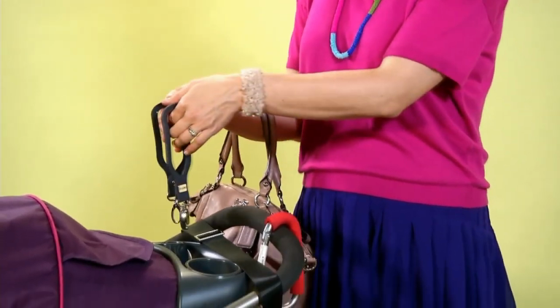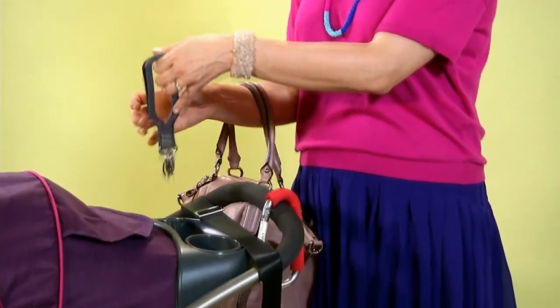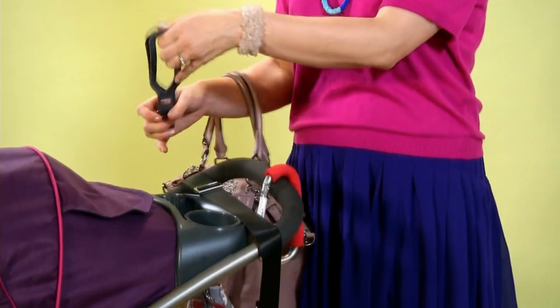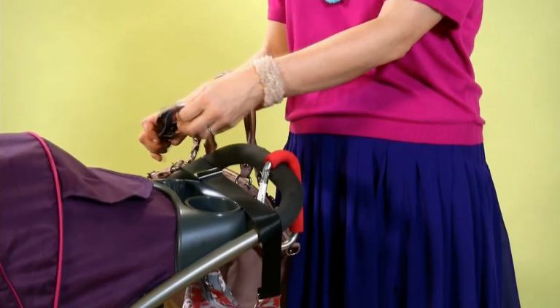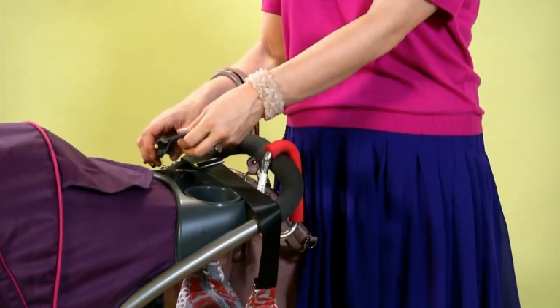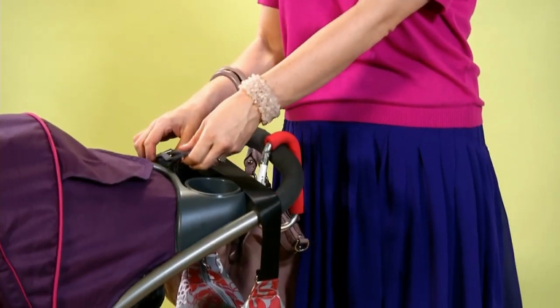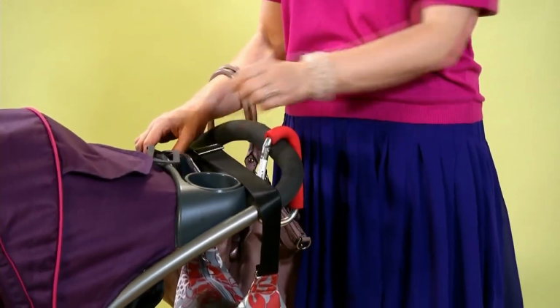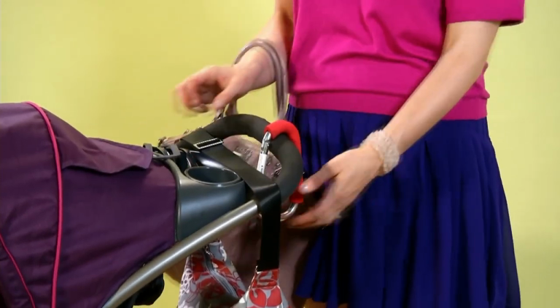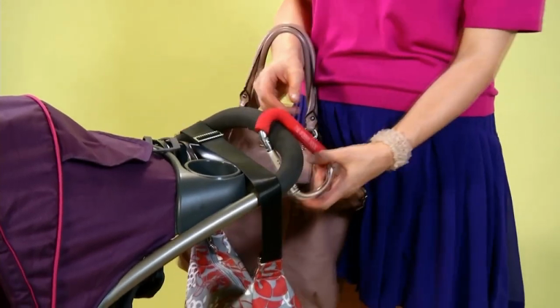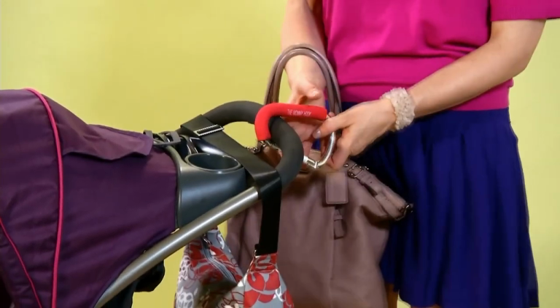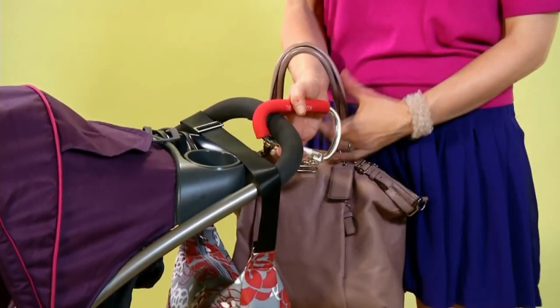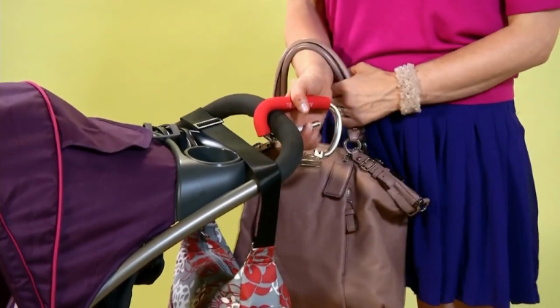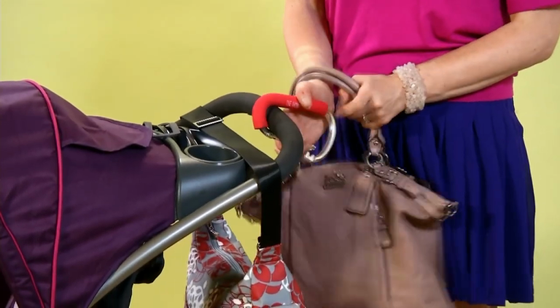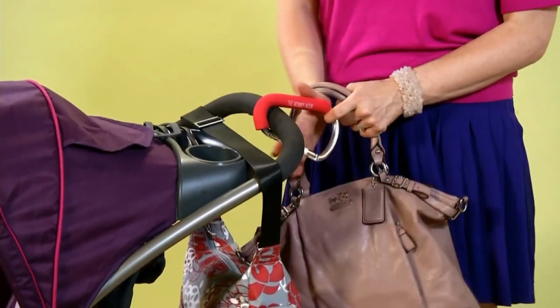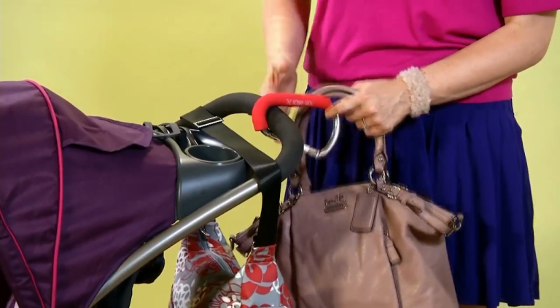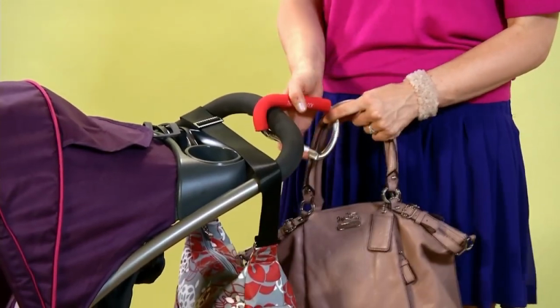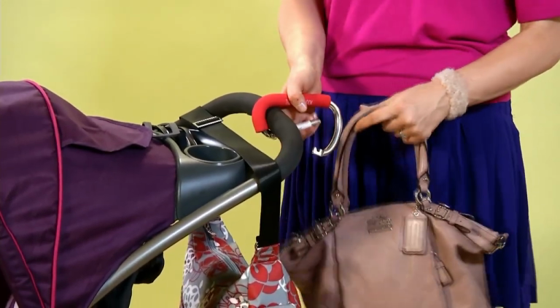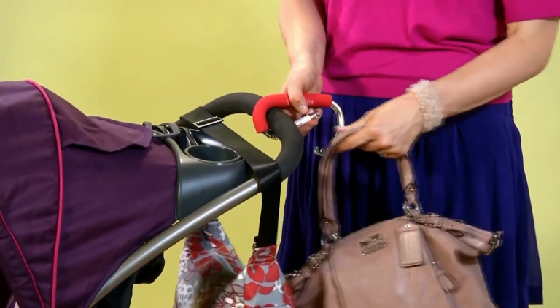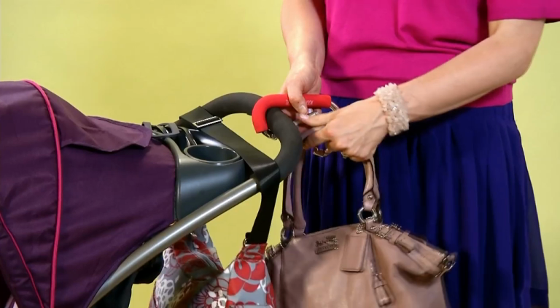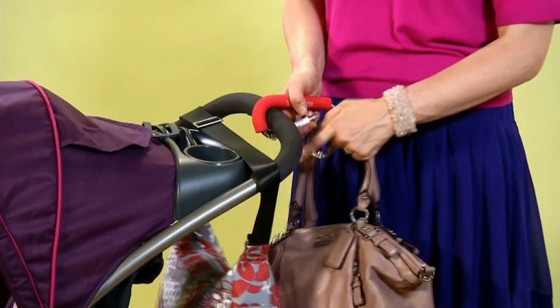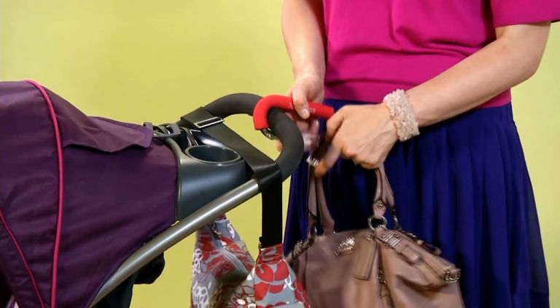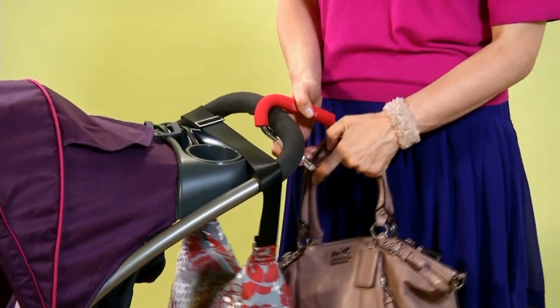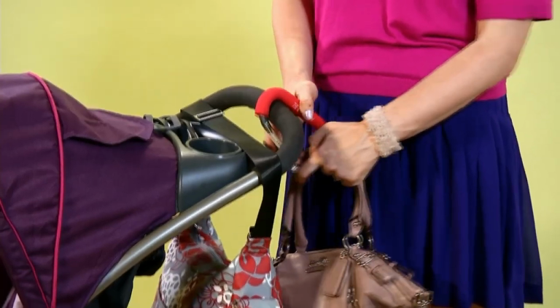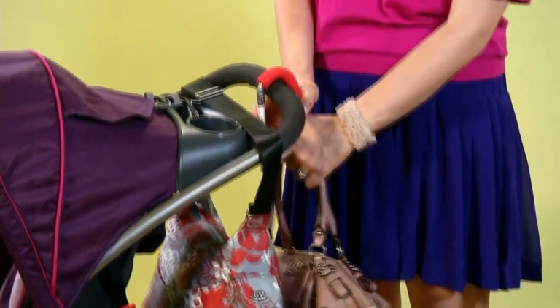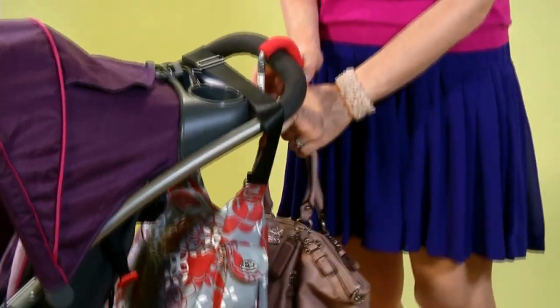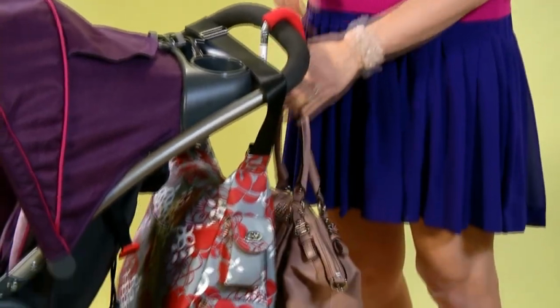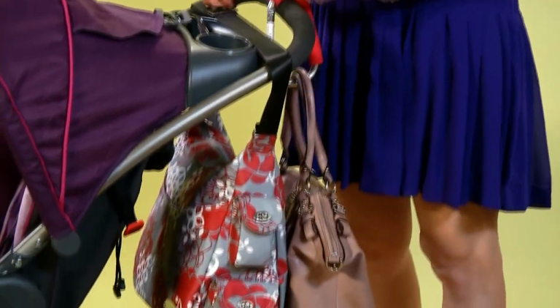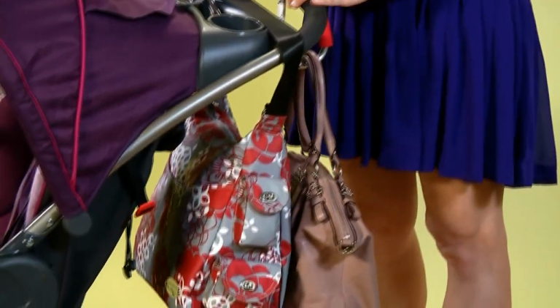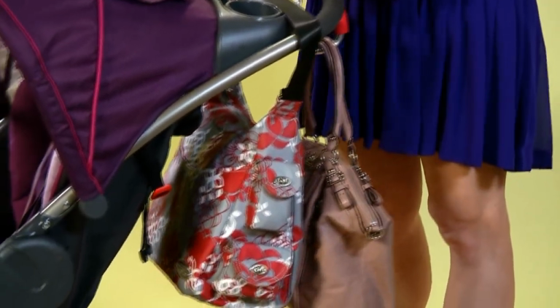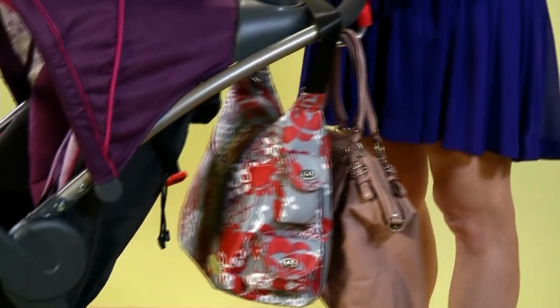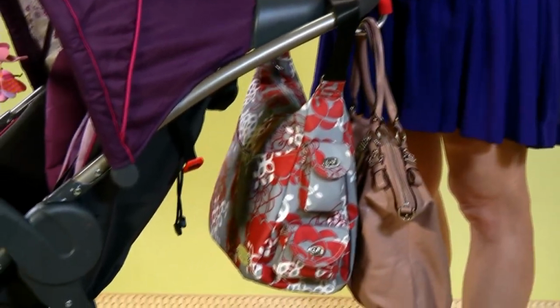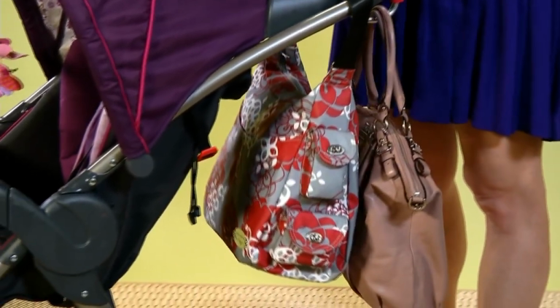There's also an accessory called the mommy hook that you can put on the back. You can use this to hang any kind of purse or plastic bags from the supermarket. Just be sure you don't overload the back of the stroller, or it's going to tip.